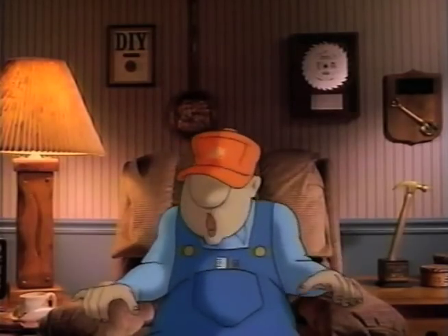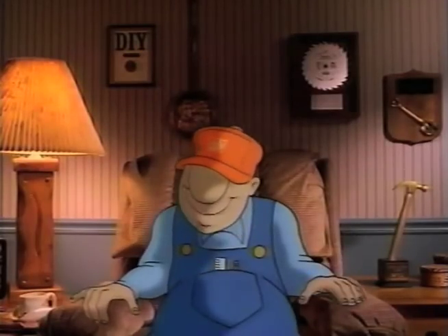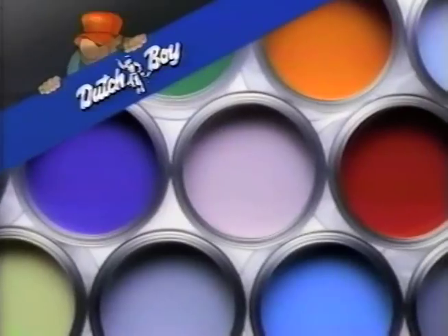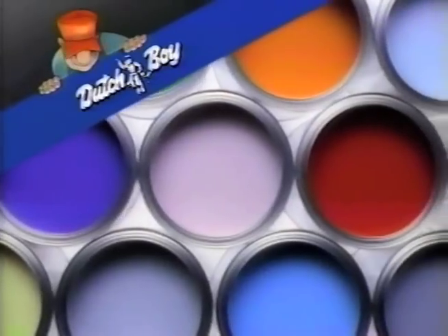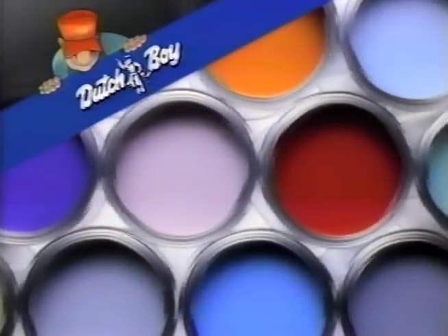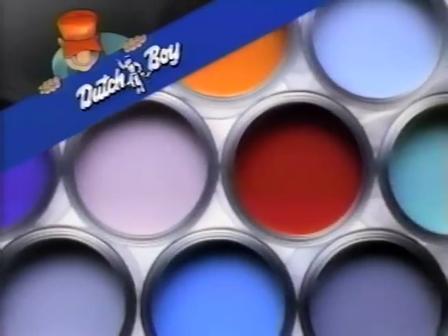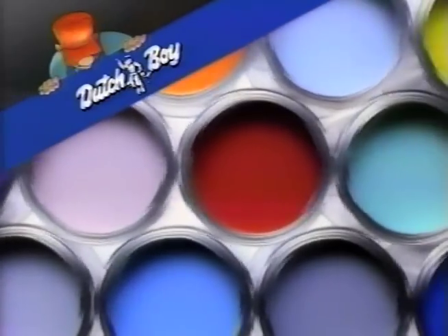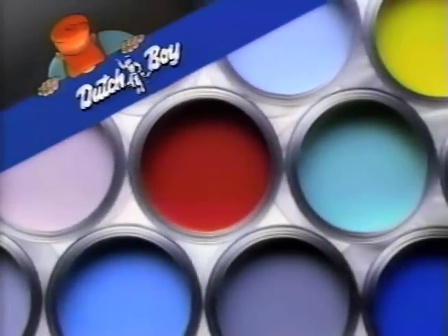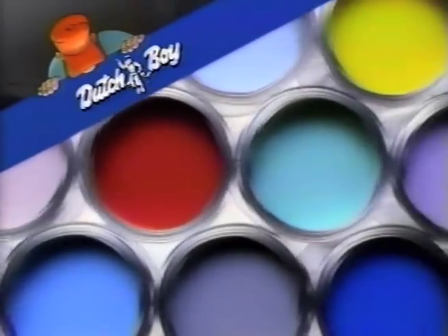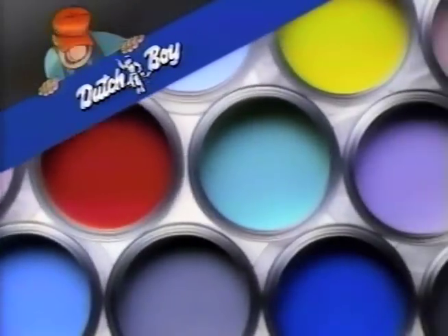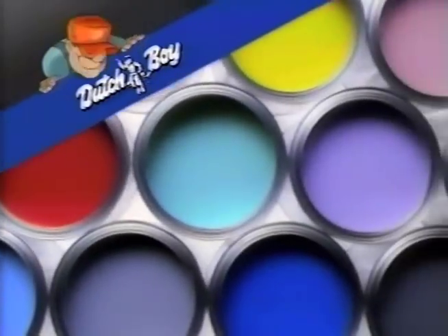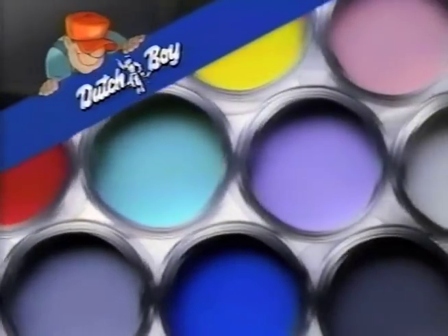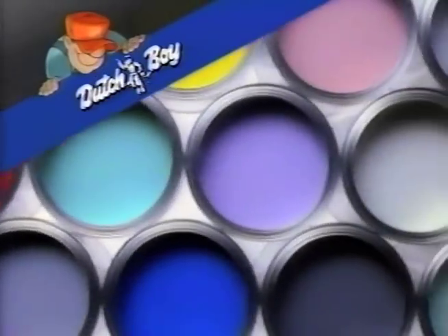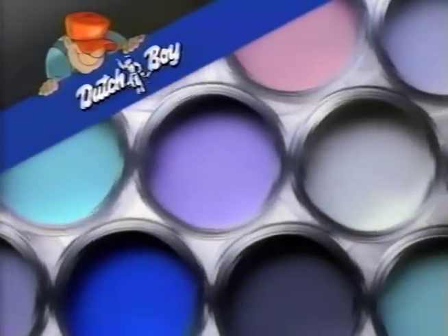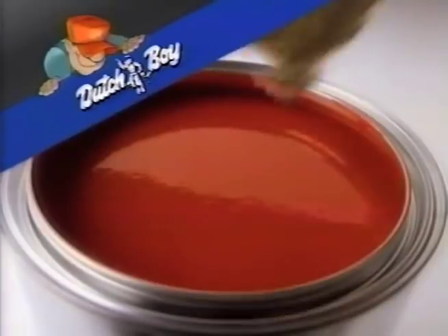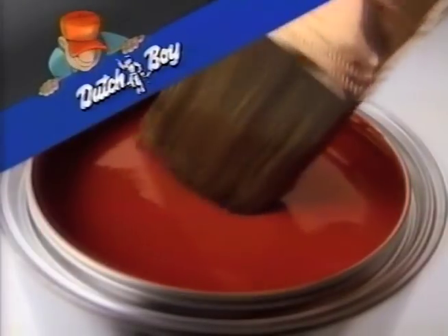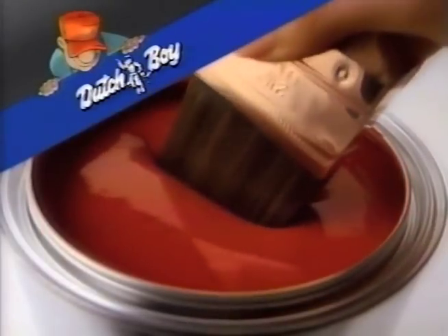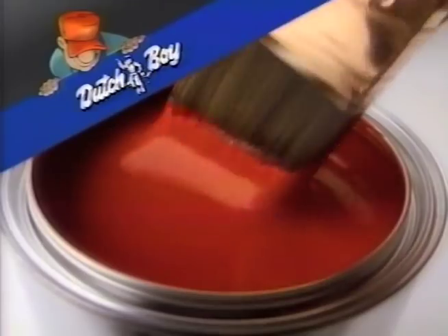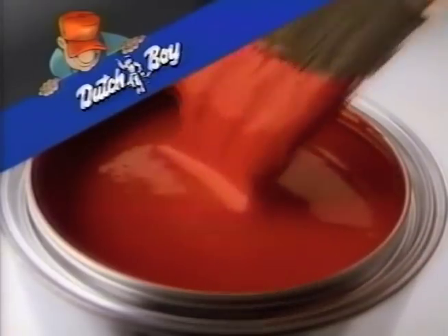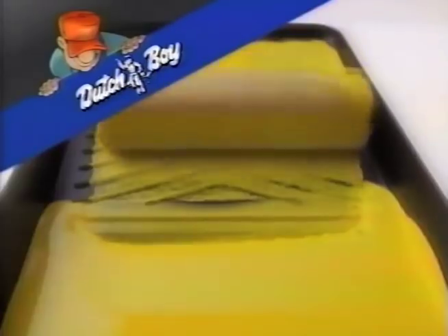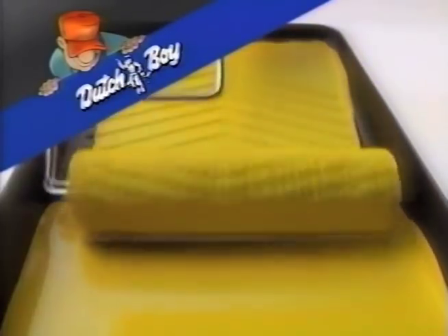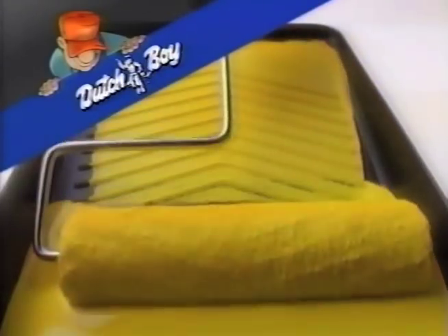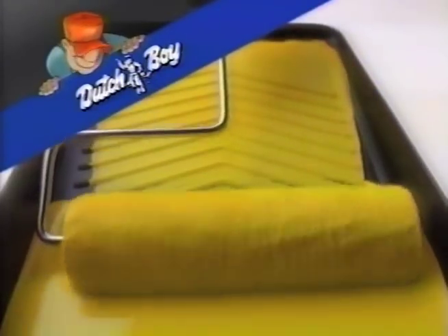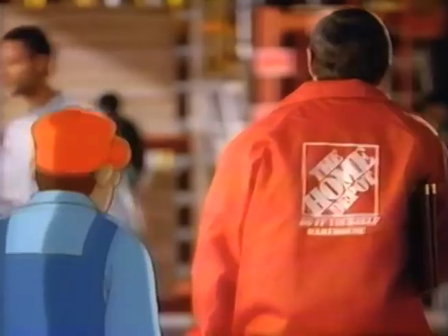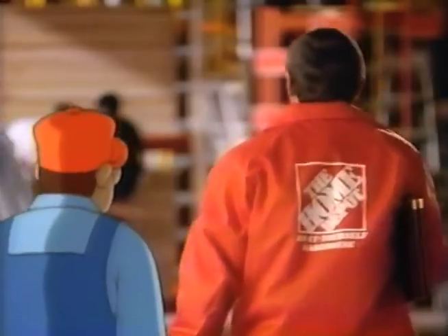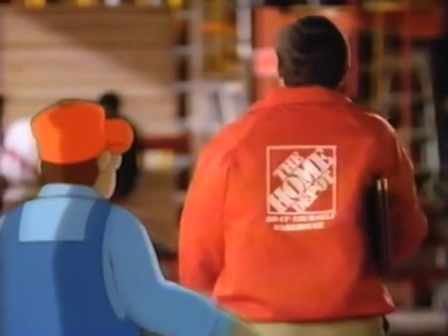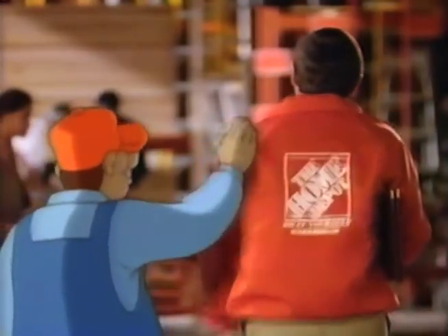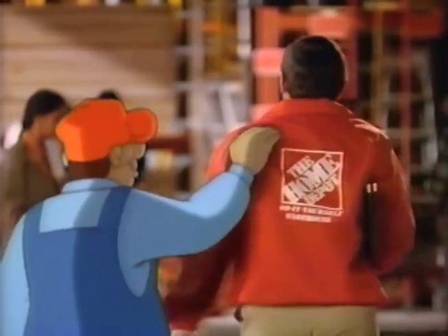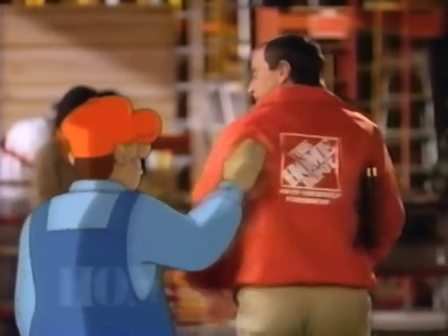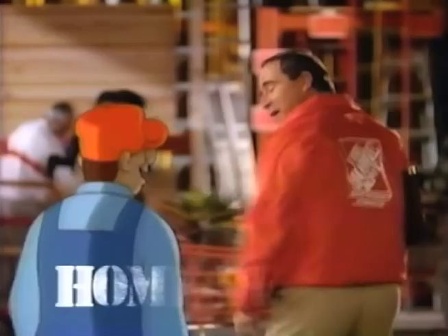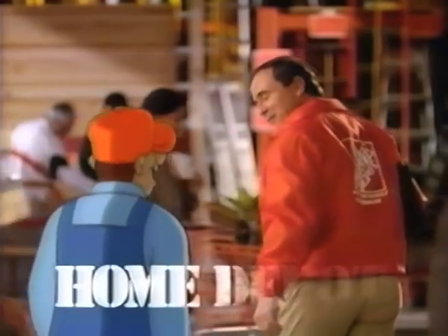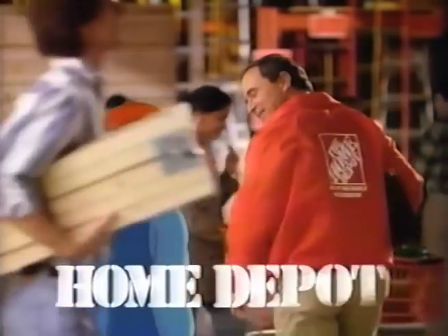Tell me more. At Home Depot, you'll find all the best Dutch Boy interior and exterior paints in stock. We'll even mix hundreds of Dutch Boy custom colors absolutely free. At Home Depot, low prices are just the beginning.